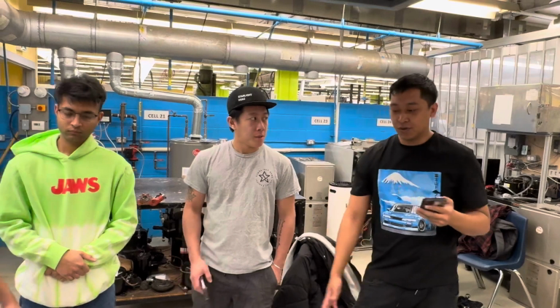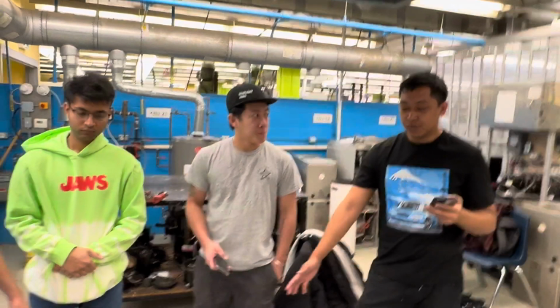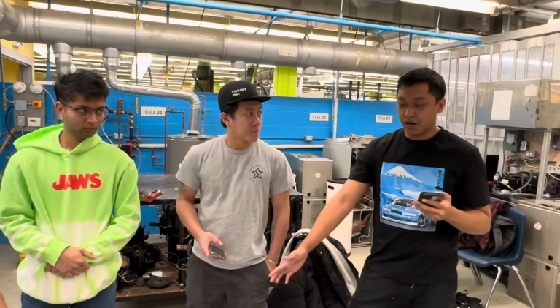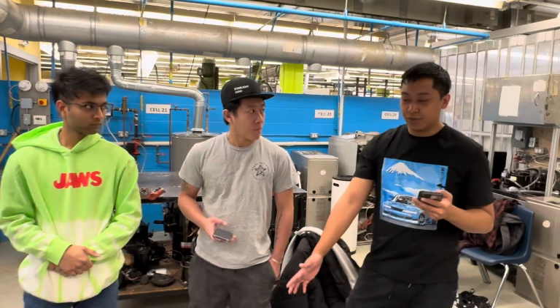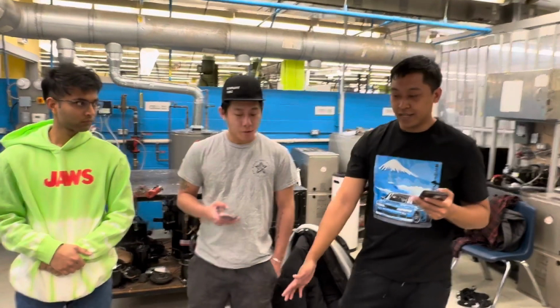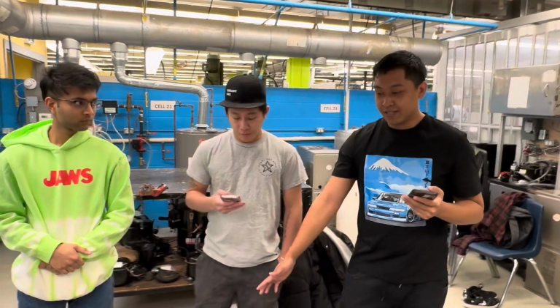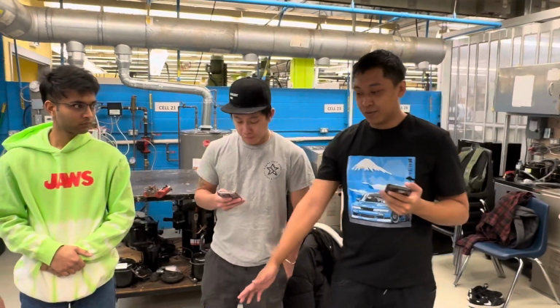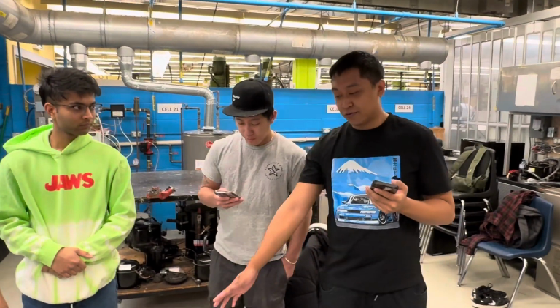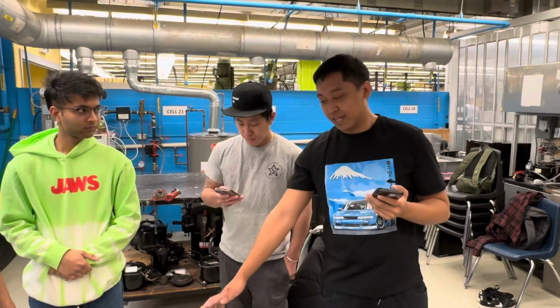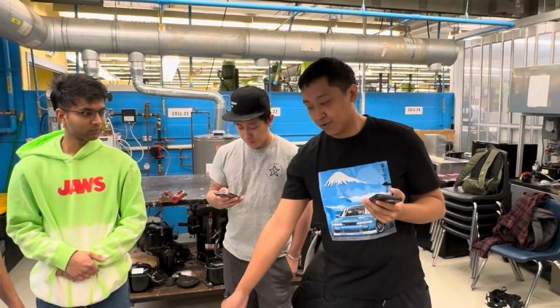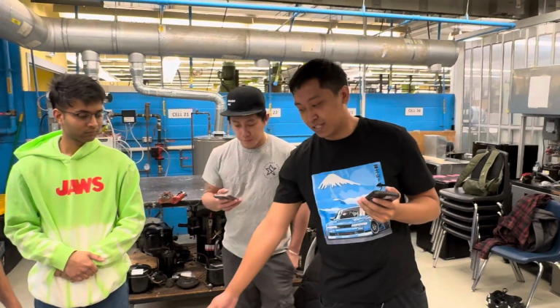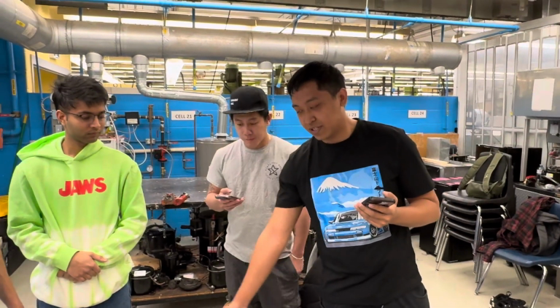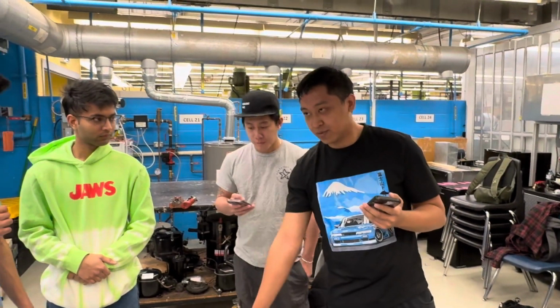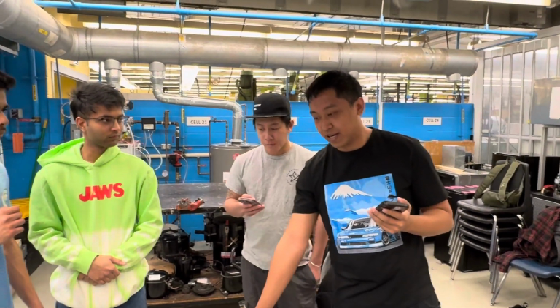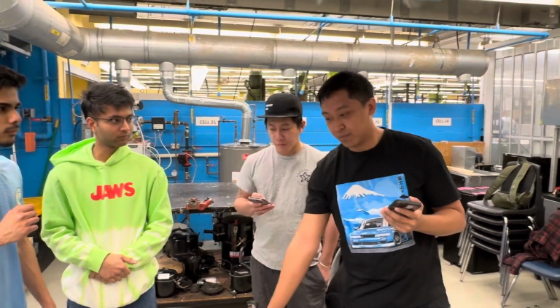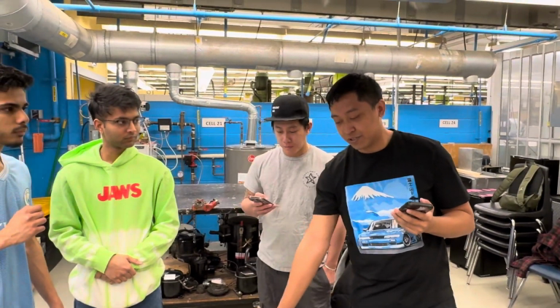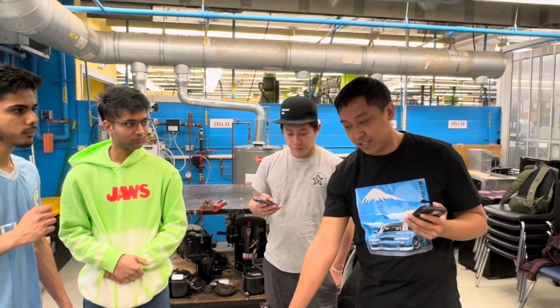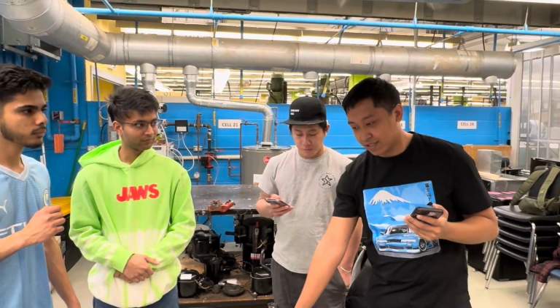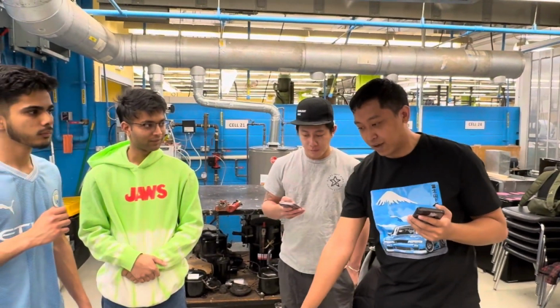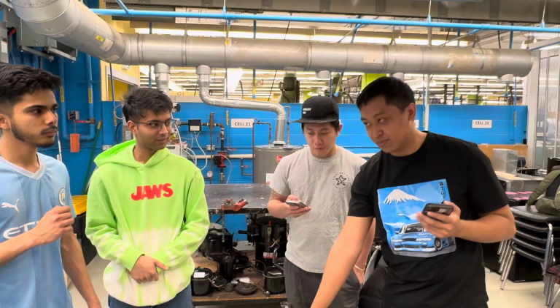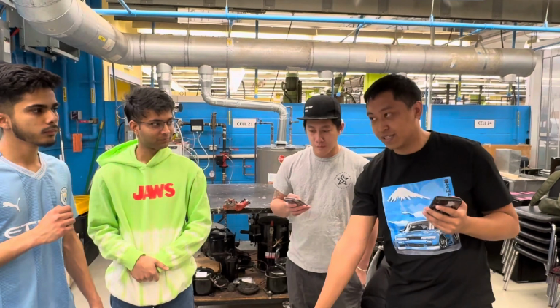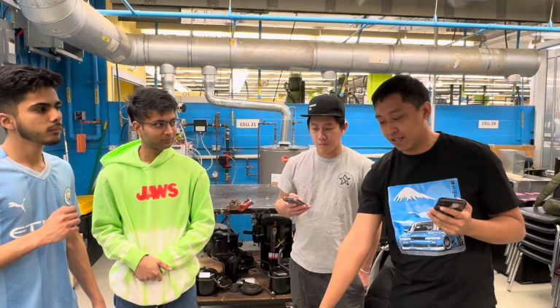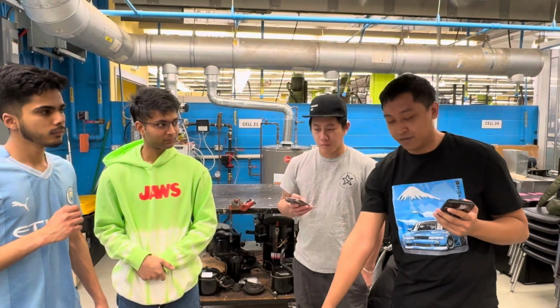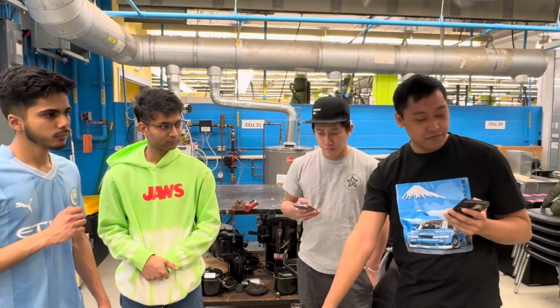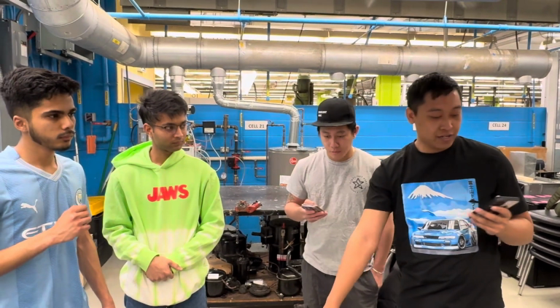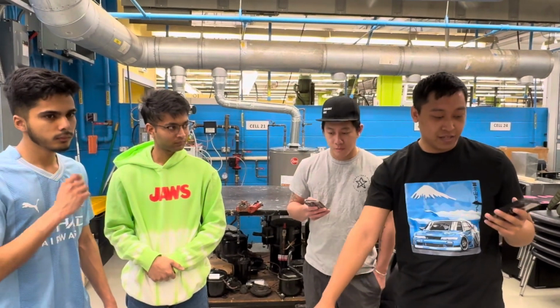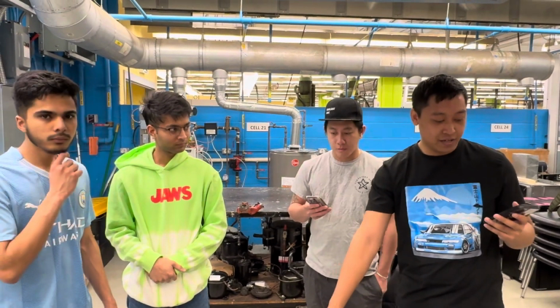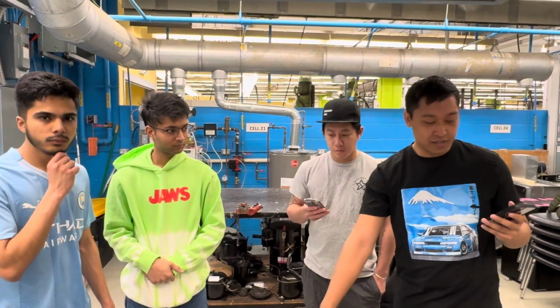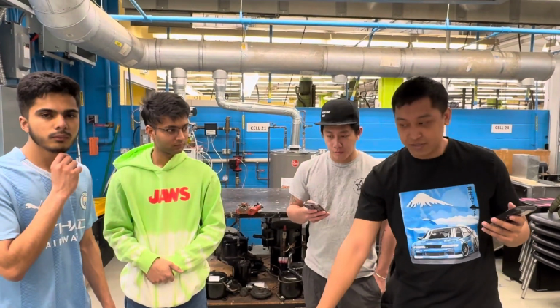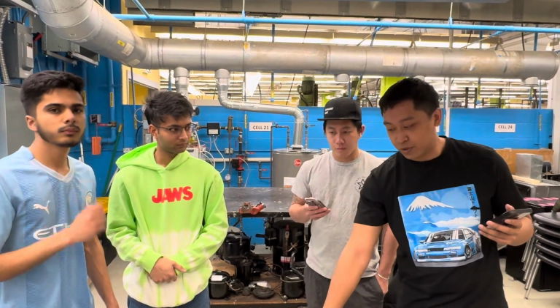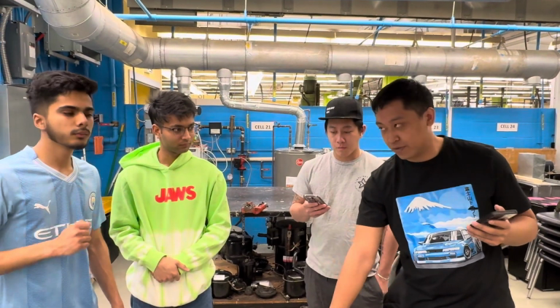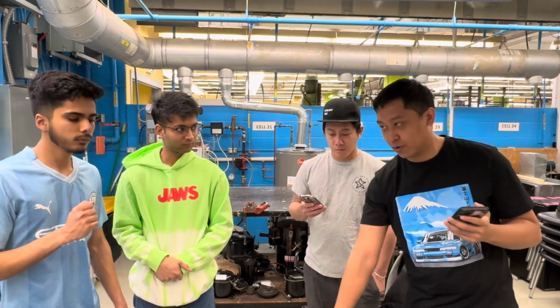So we had three different tests for this project: a pressure test, a vacuum test, and finally the temperature of the fluid.